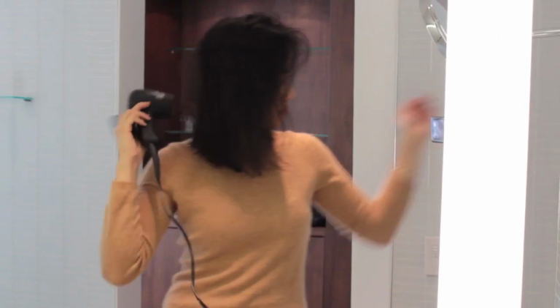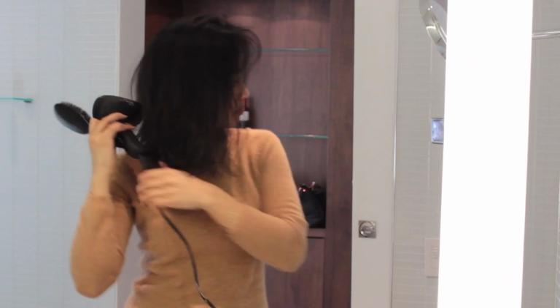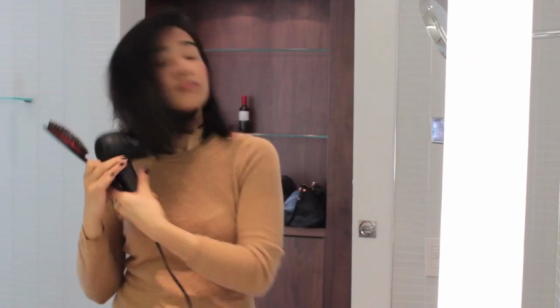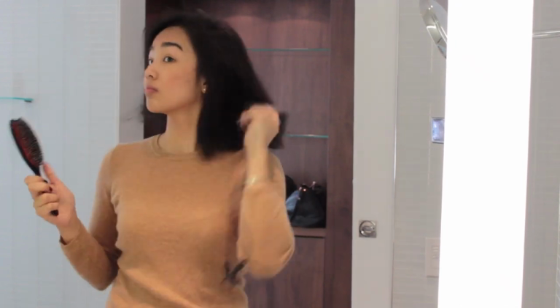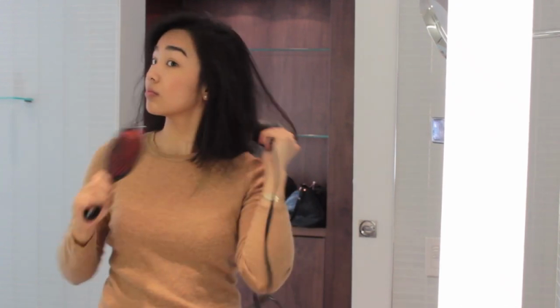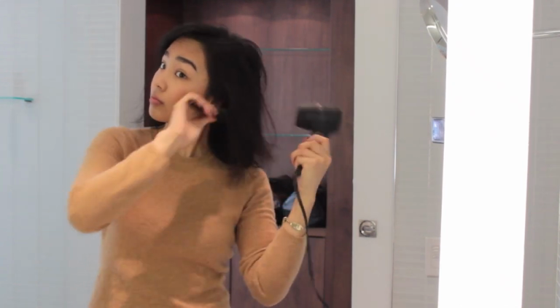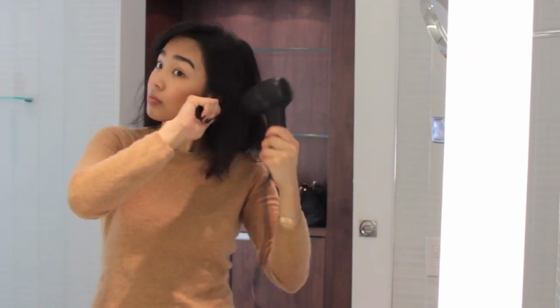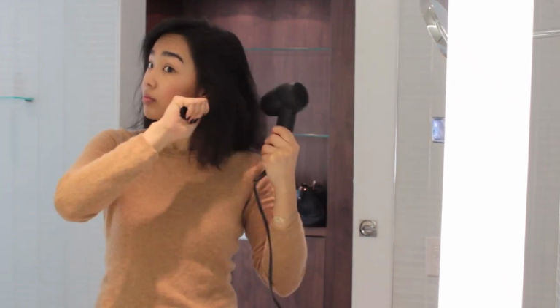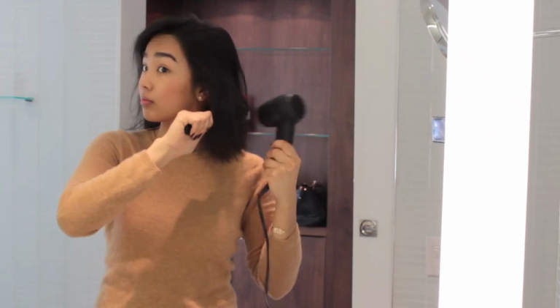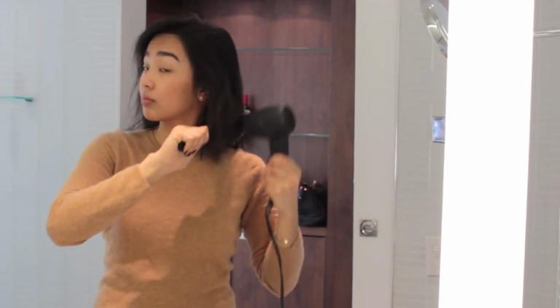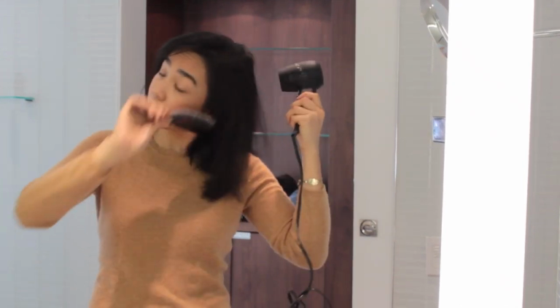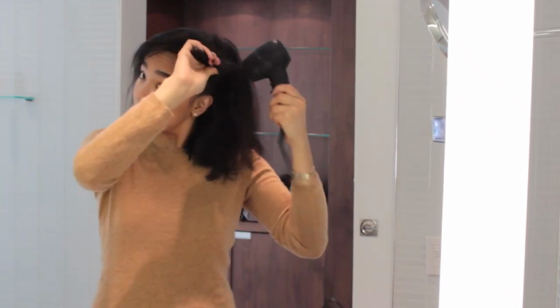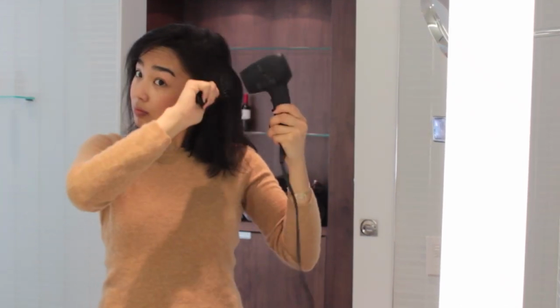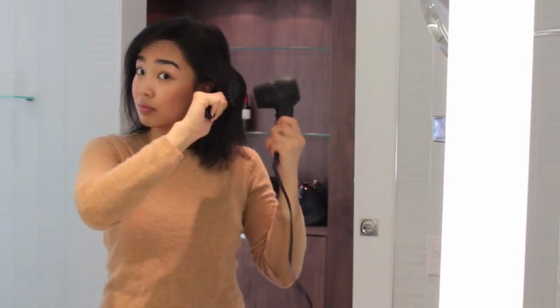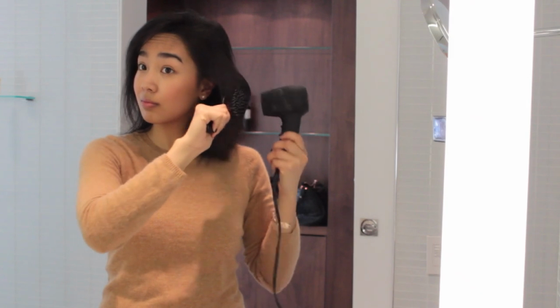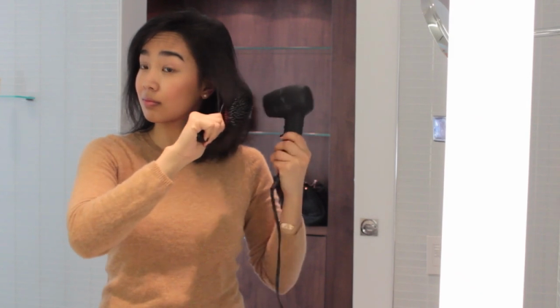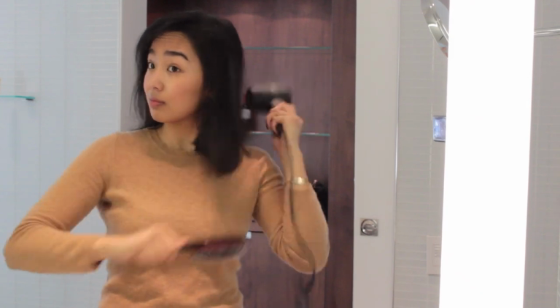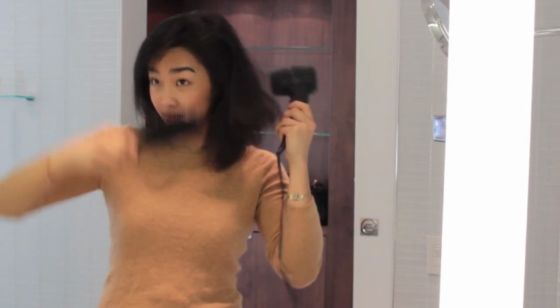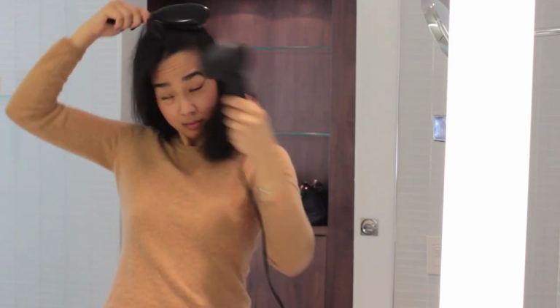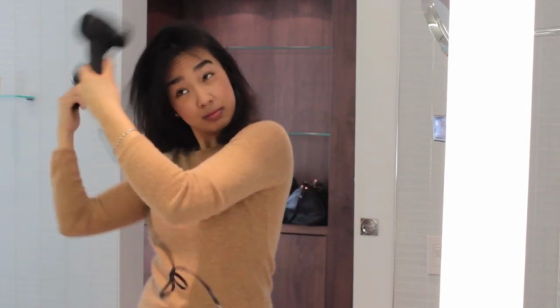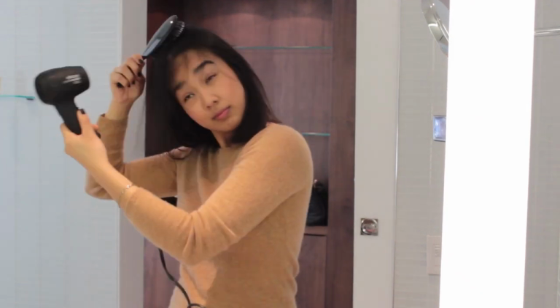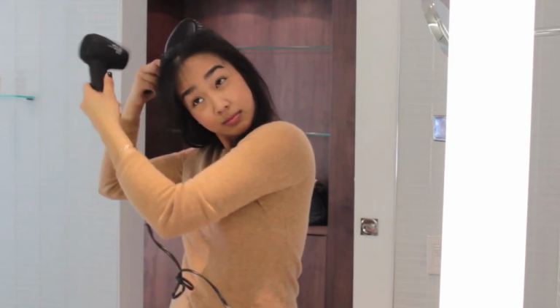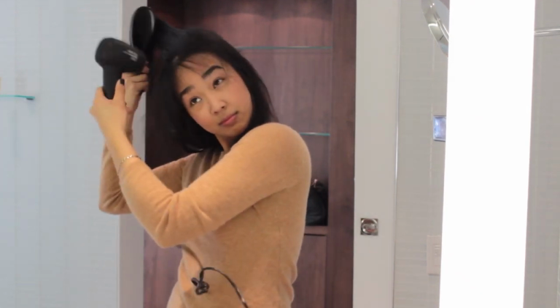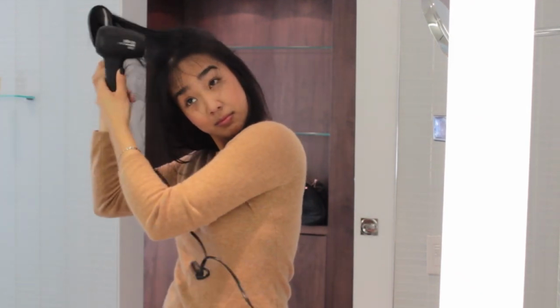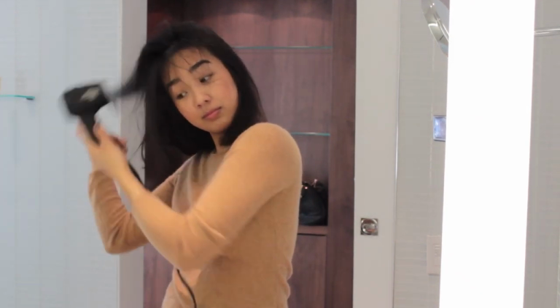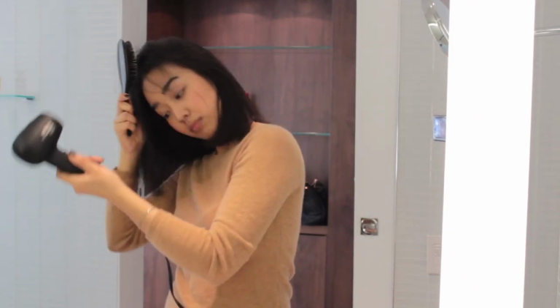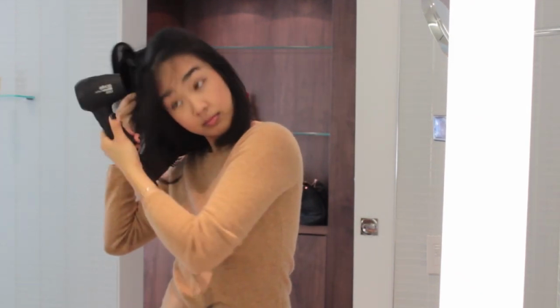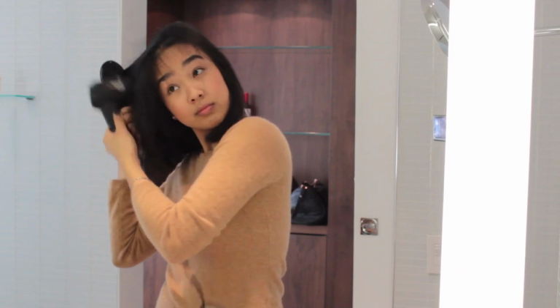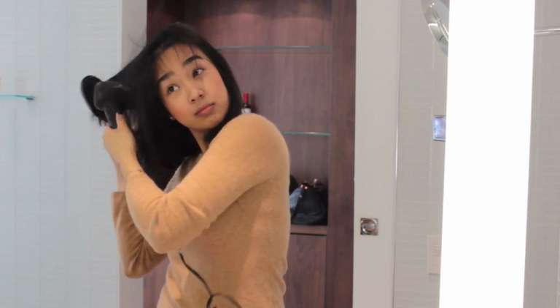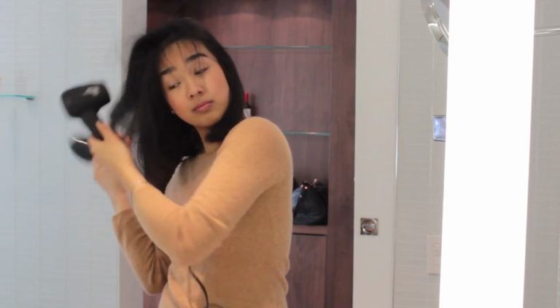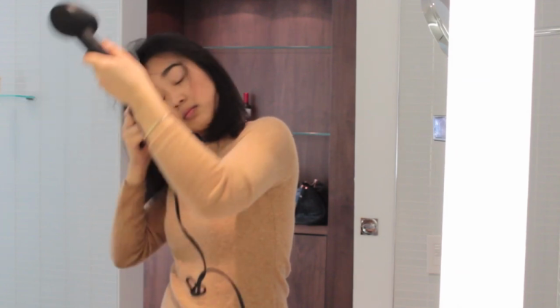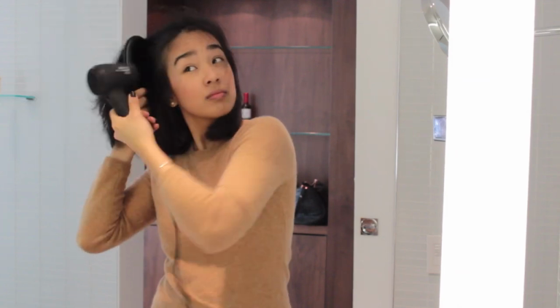So now to deal with the mop of hair. I'm basically just going to dry my hair — nothing really special. I'm just using the hair dryer that the hotel provides, and then I'm just going to brush through my hair haphazardly as I blow-dry it.